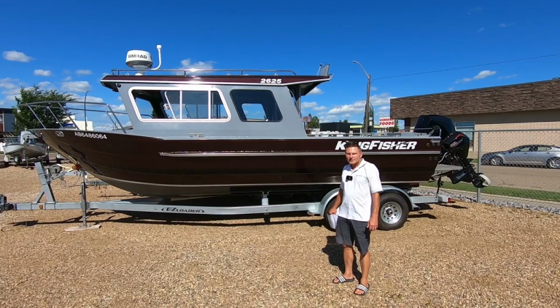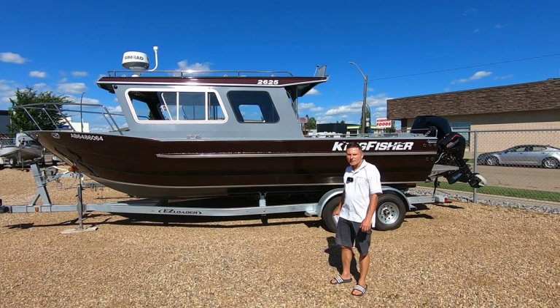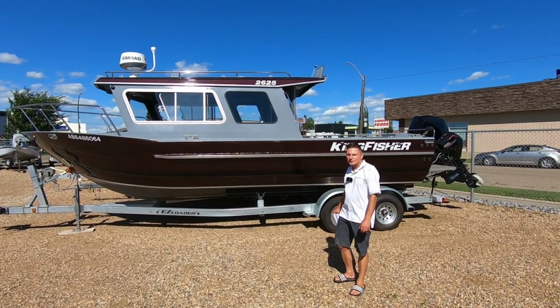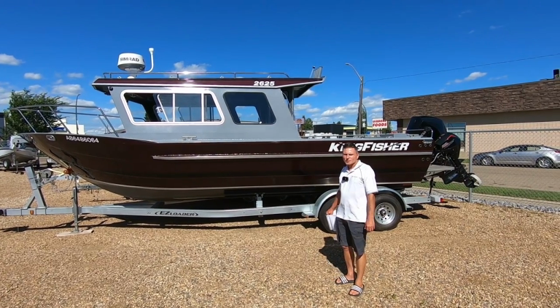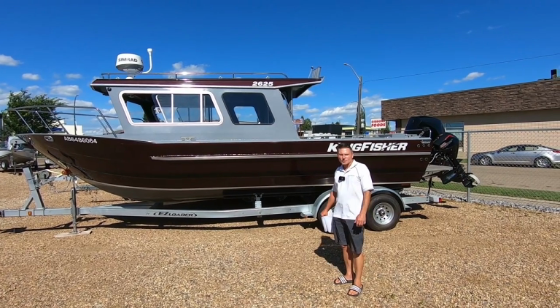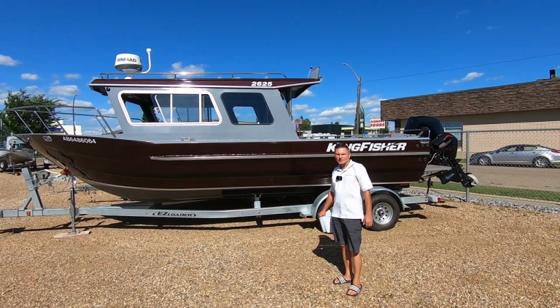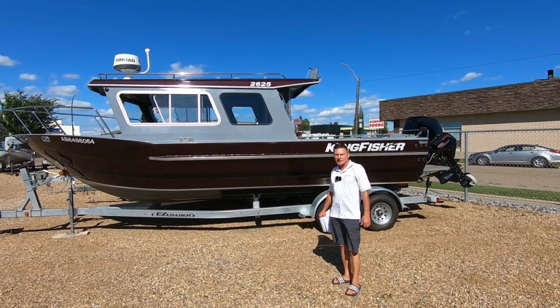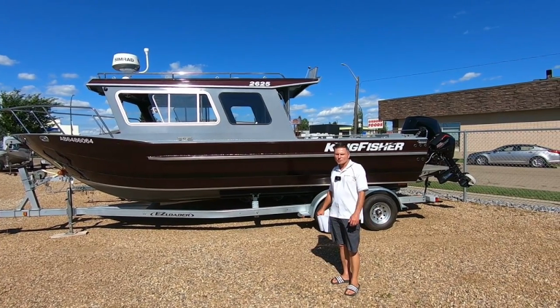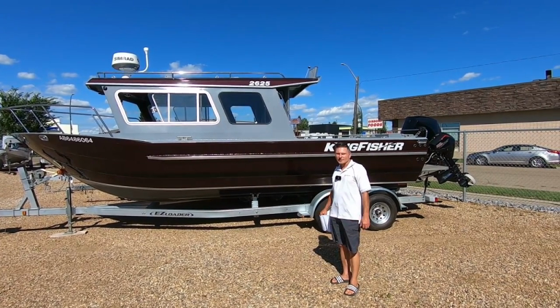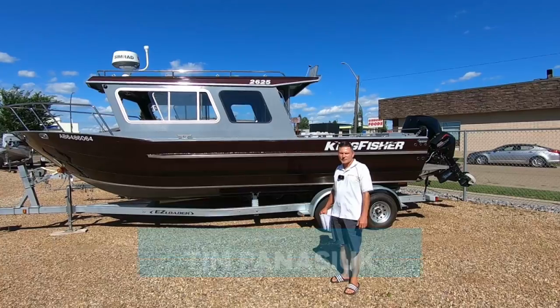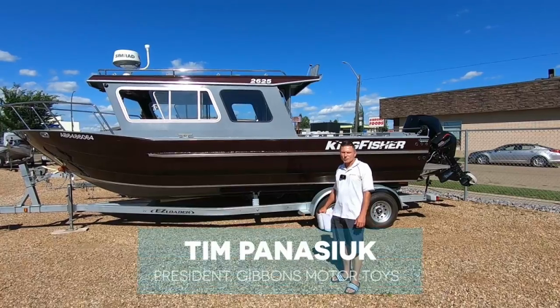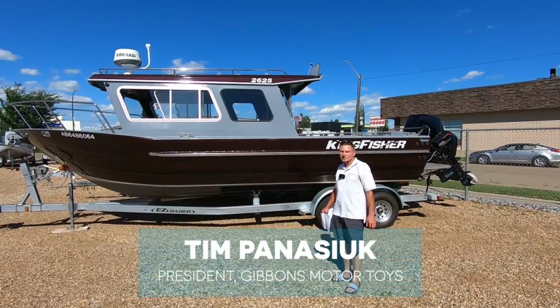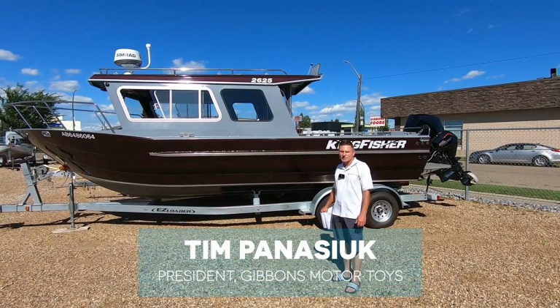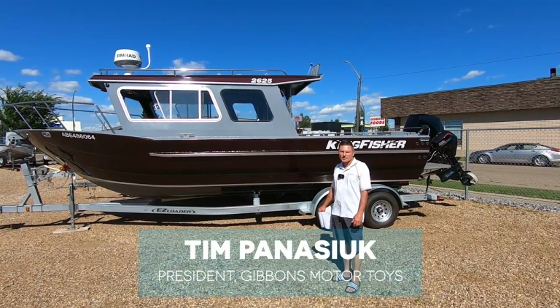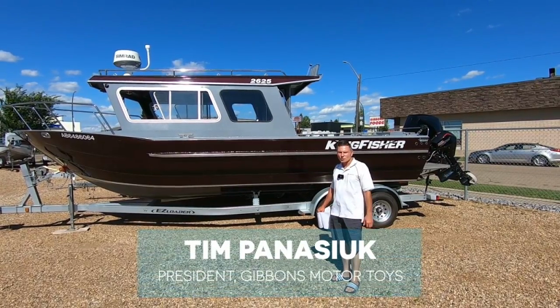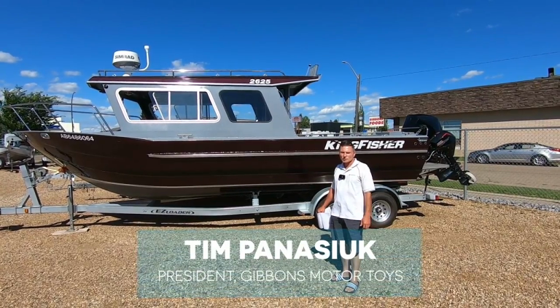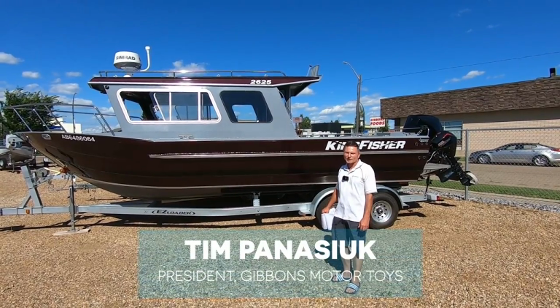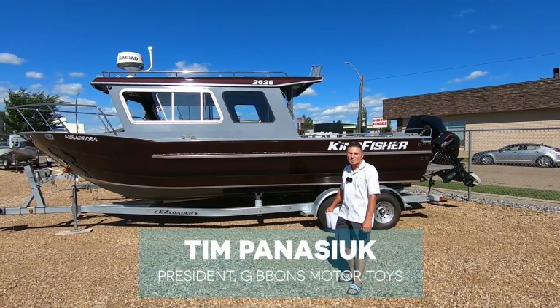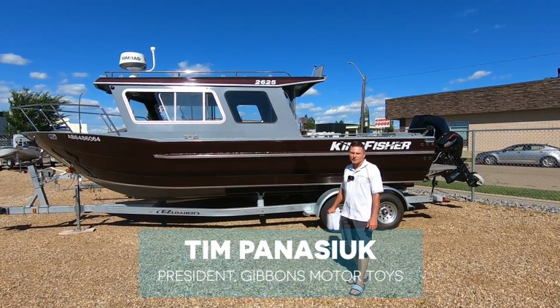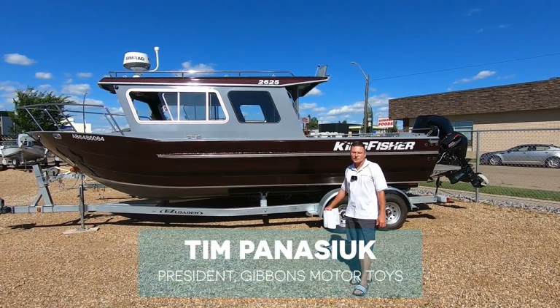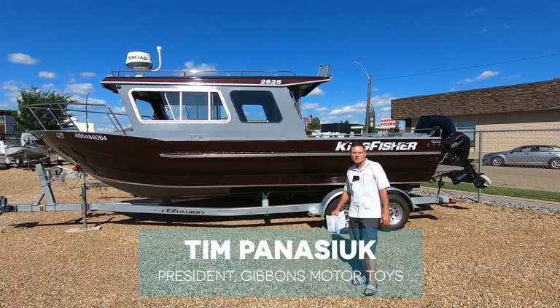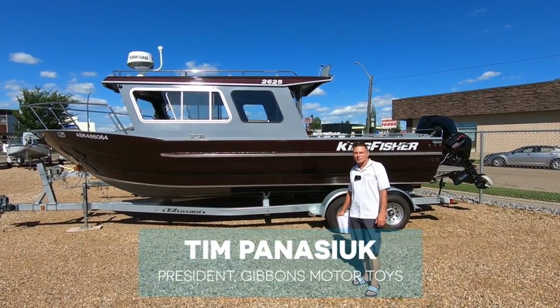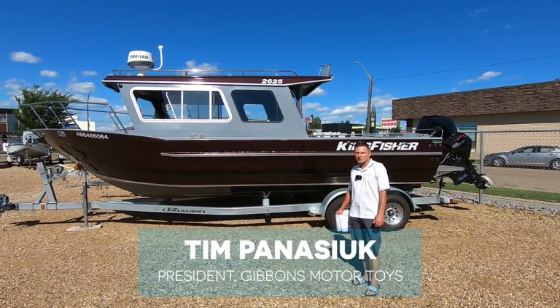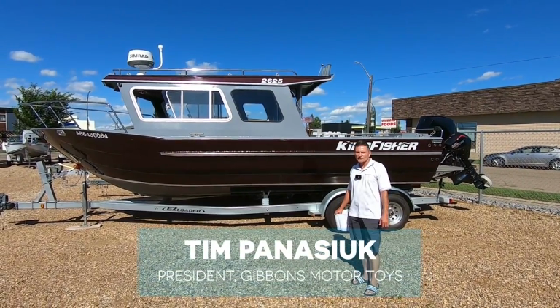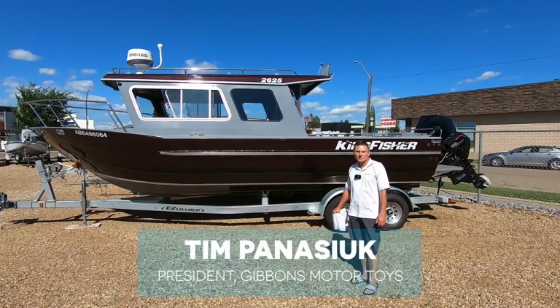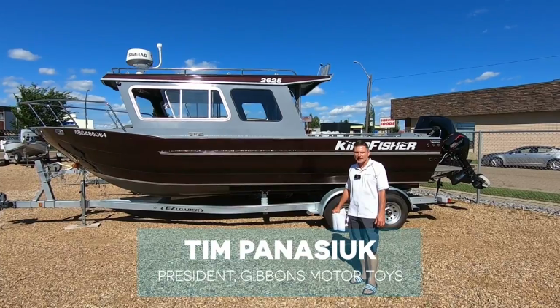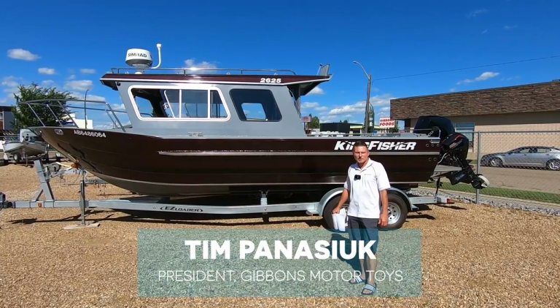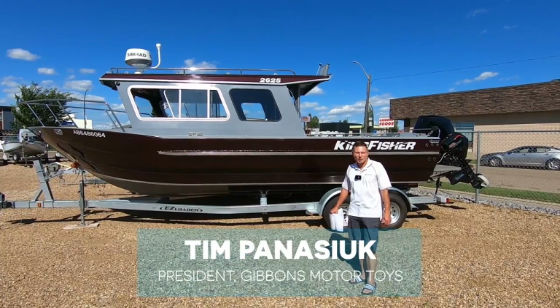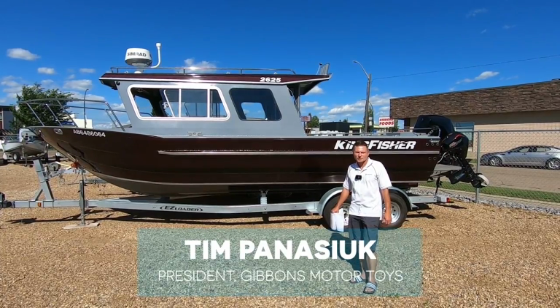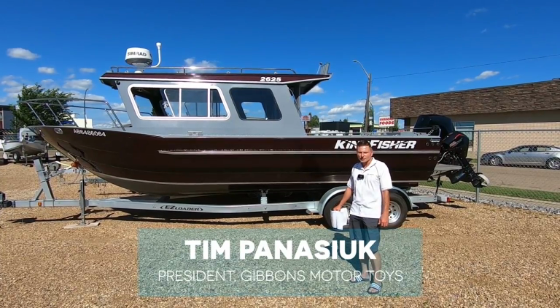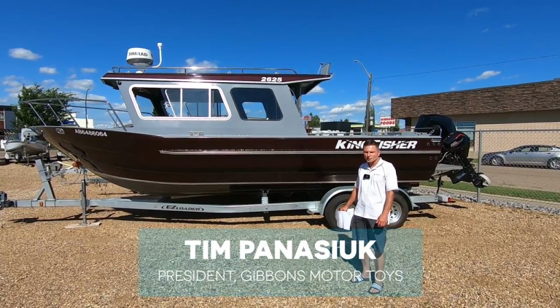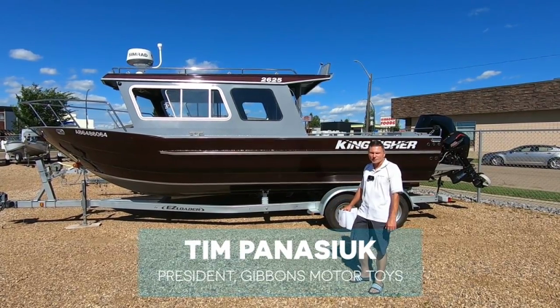Tim Panasic for Gibbons Motor Toys. Today we're going to show you the Kingfisher 2625 Coastal Express — in short terms the 2625 CXP, just so you know the terminology.